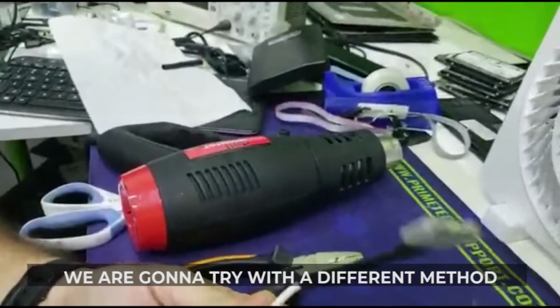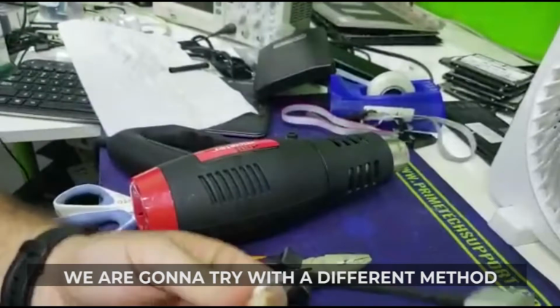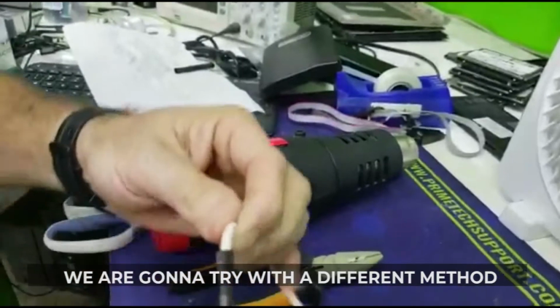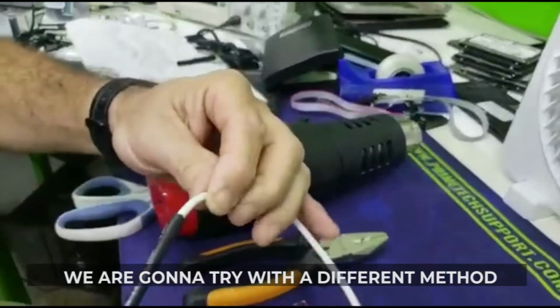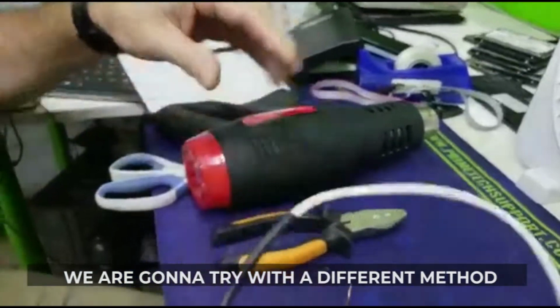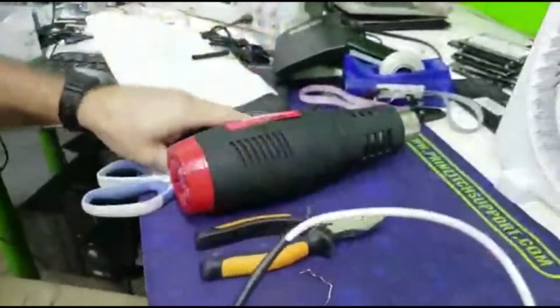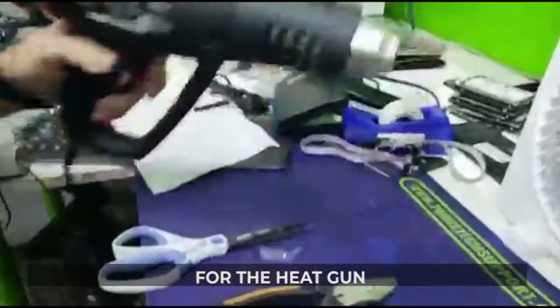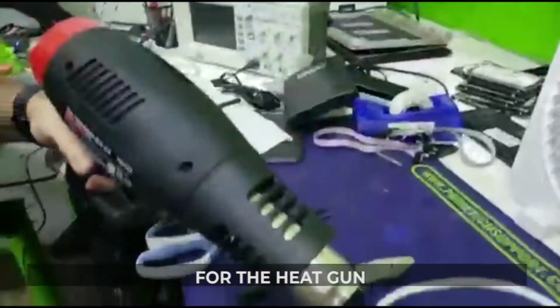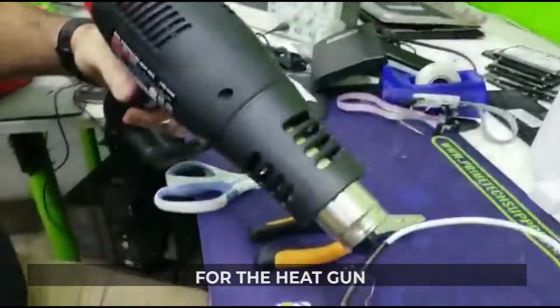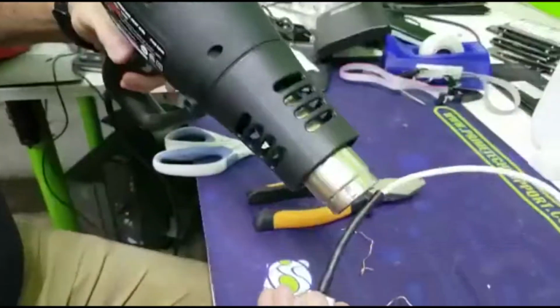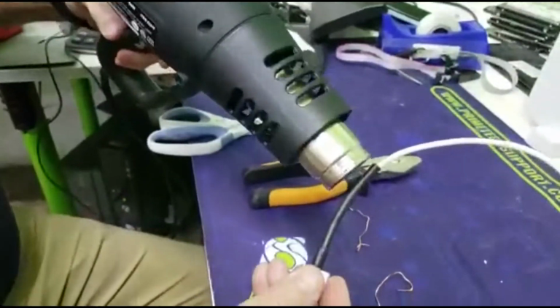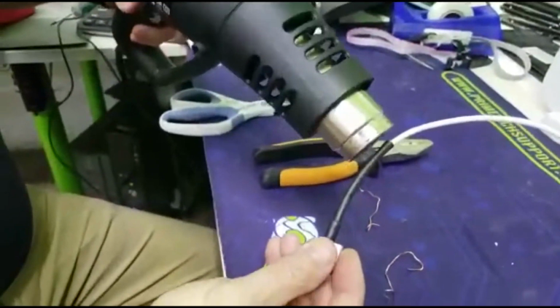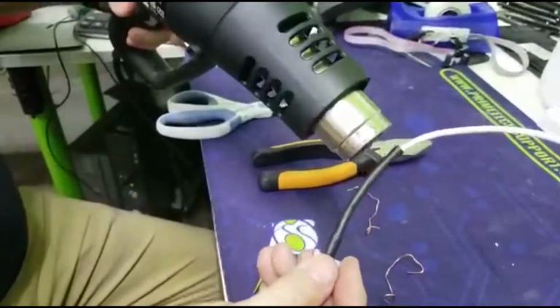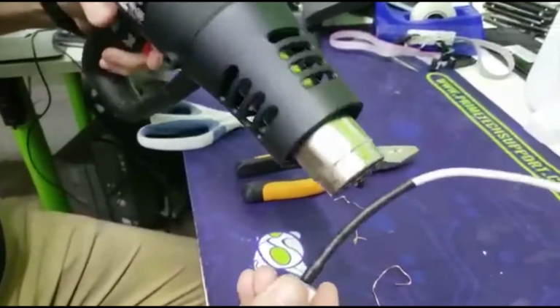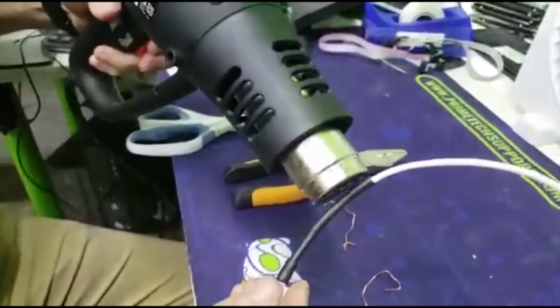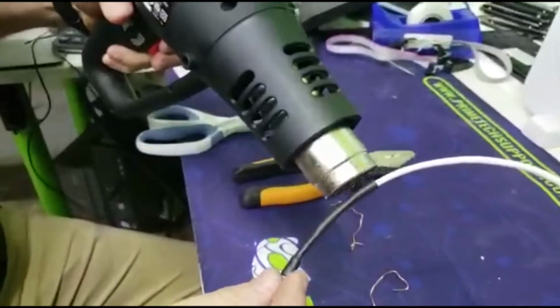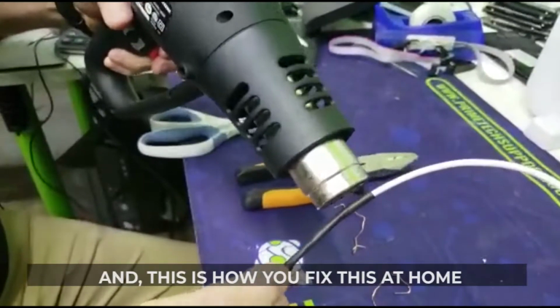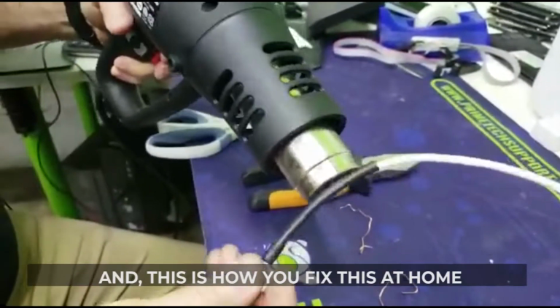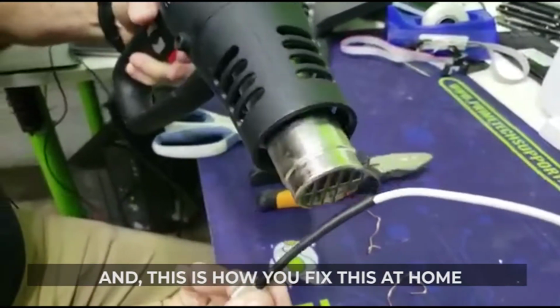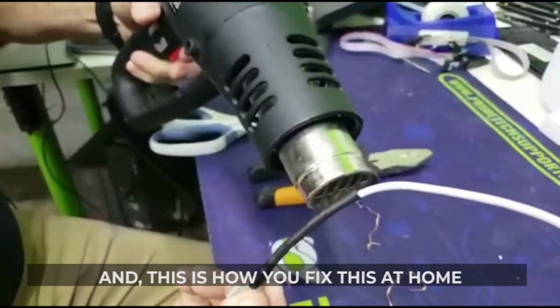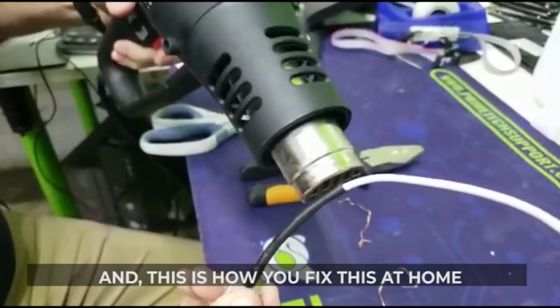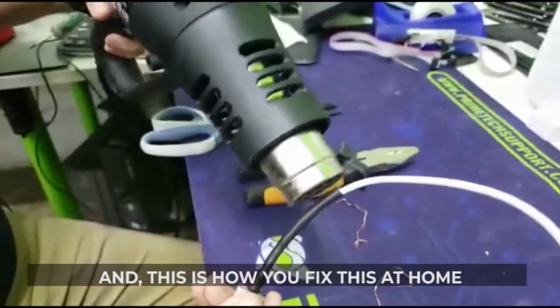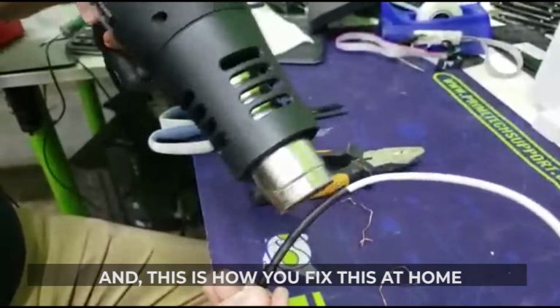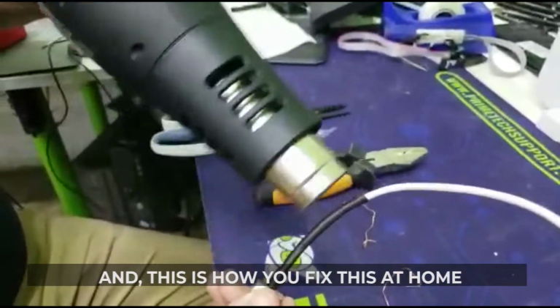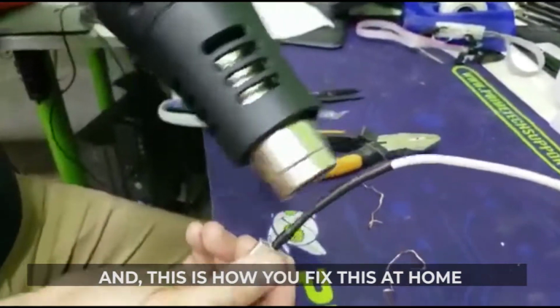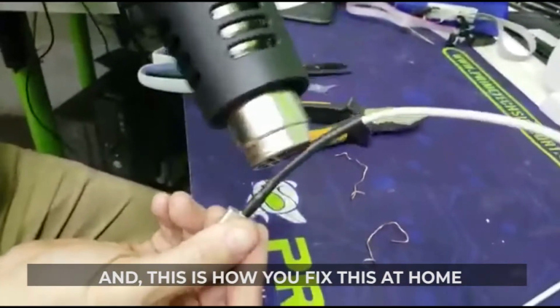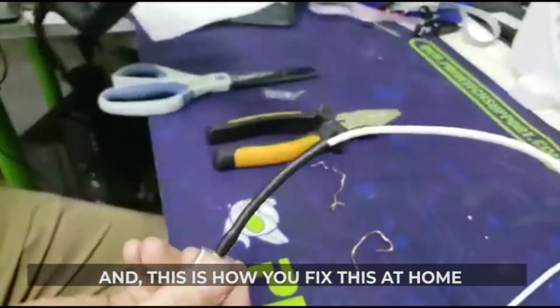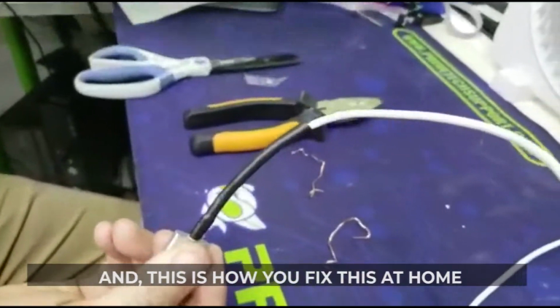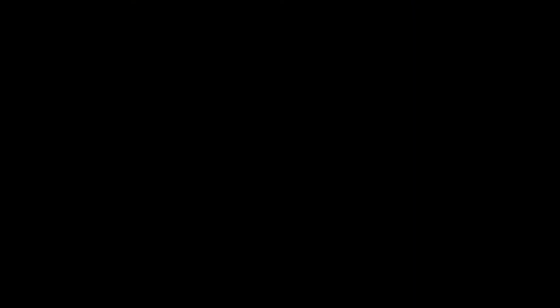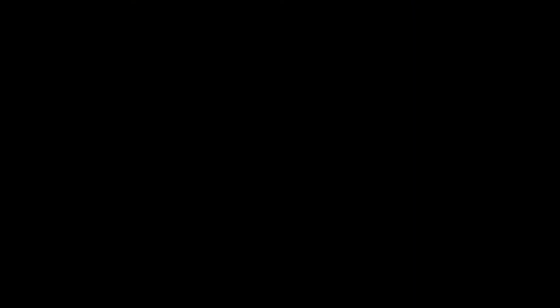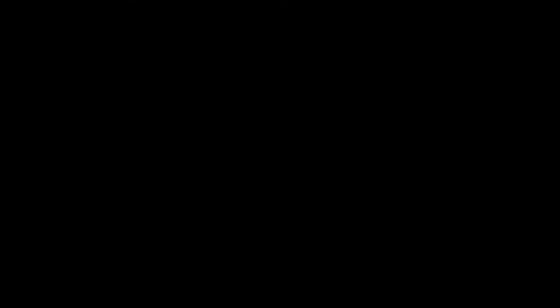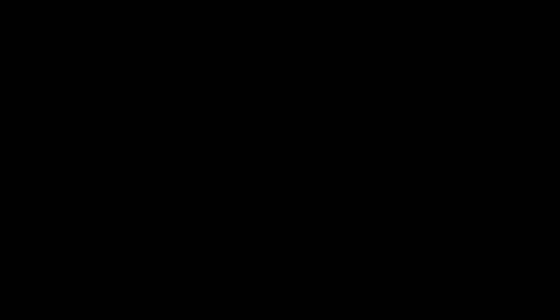We're gonna try a different method for the heat gun. And this is how you fix this at home.